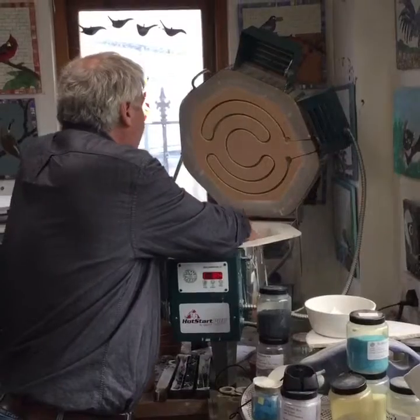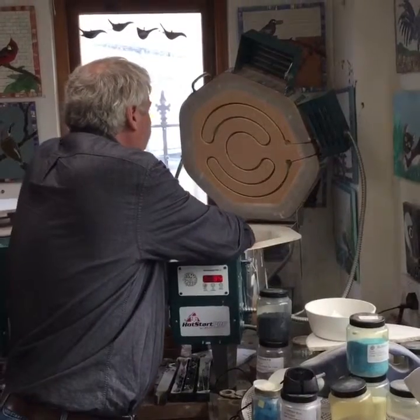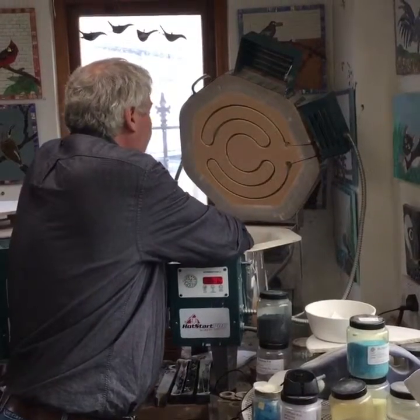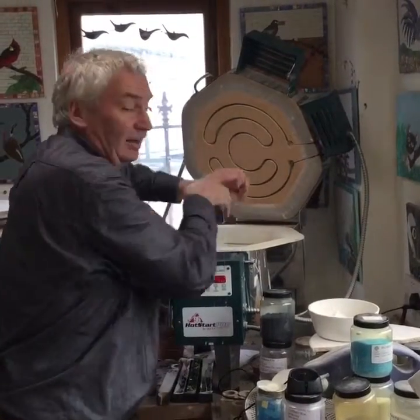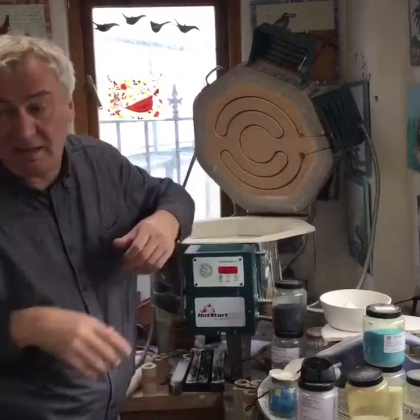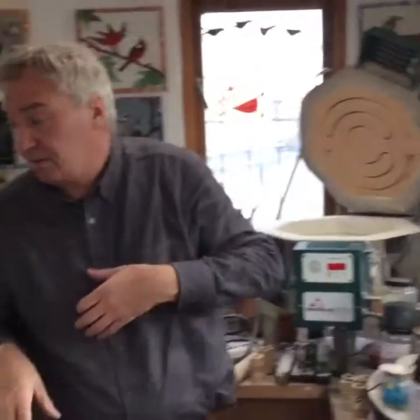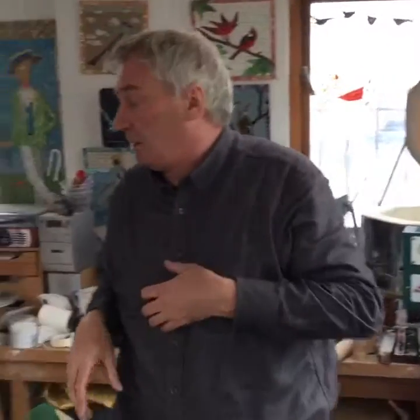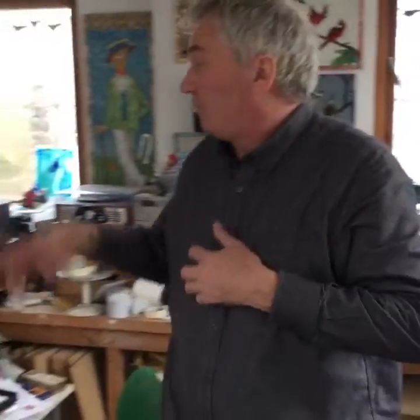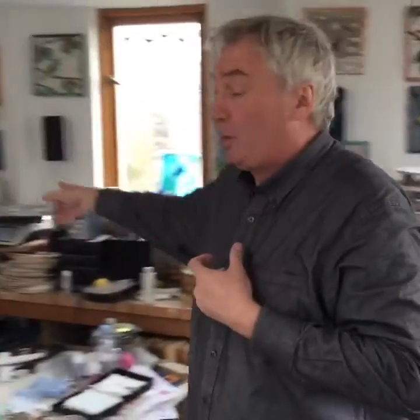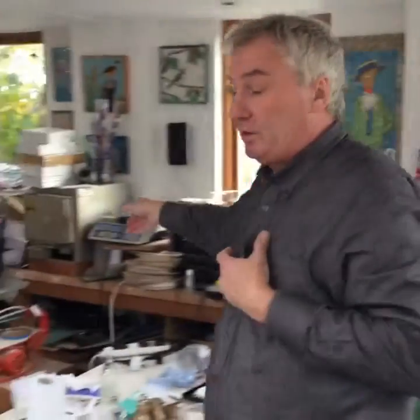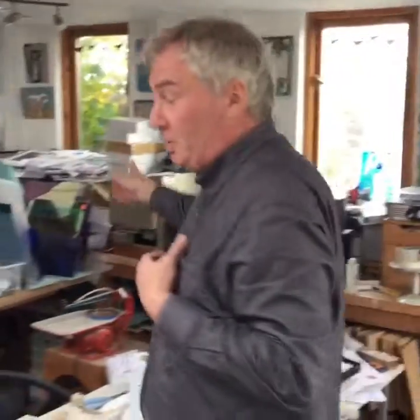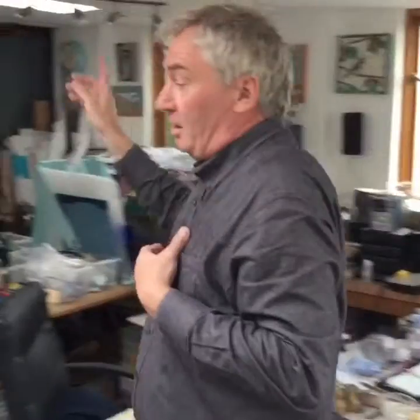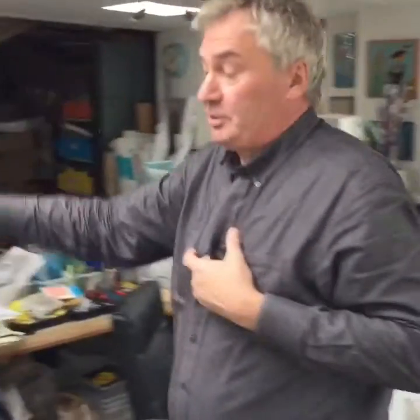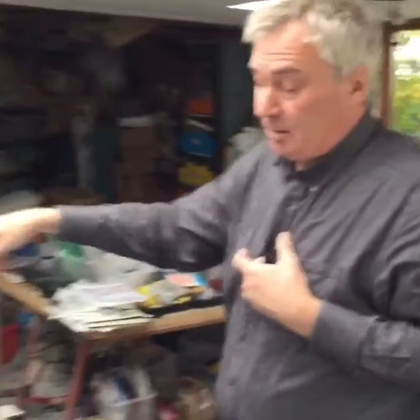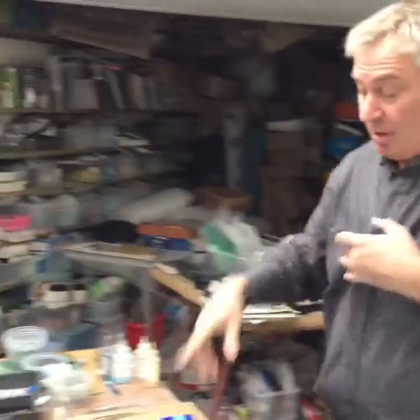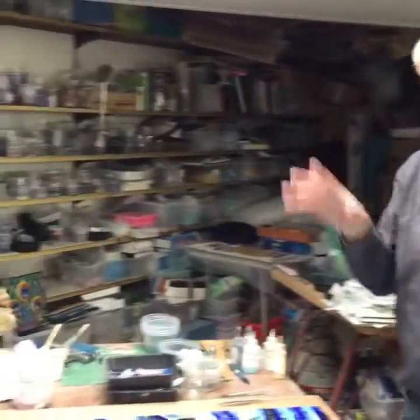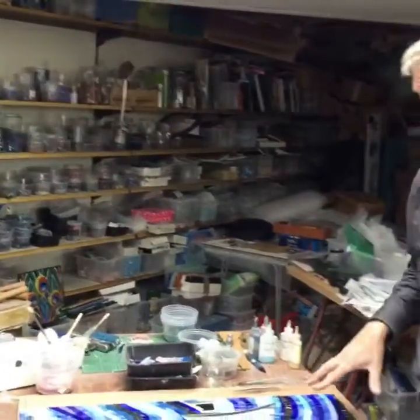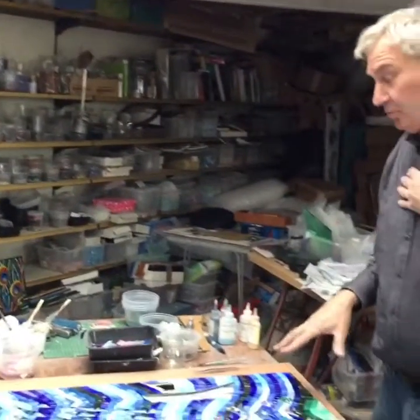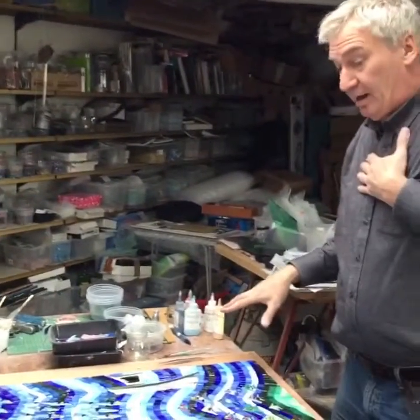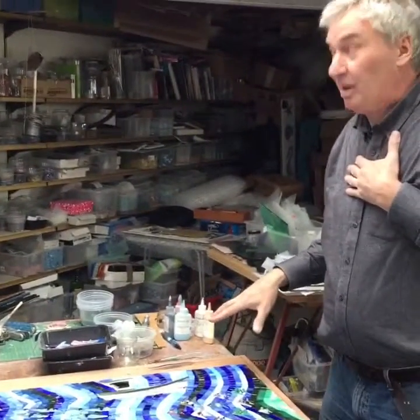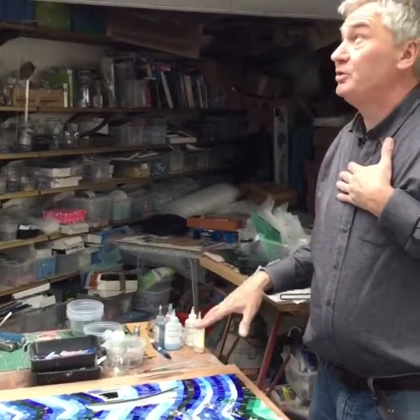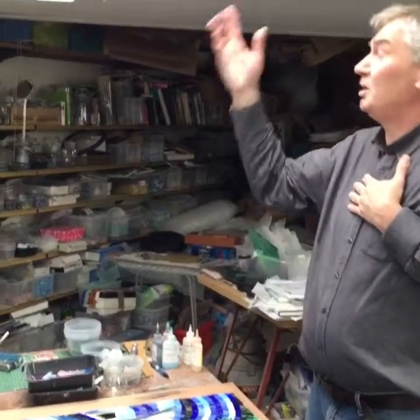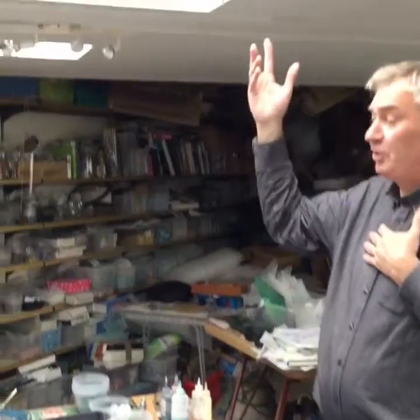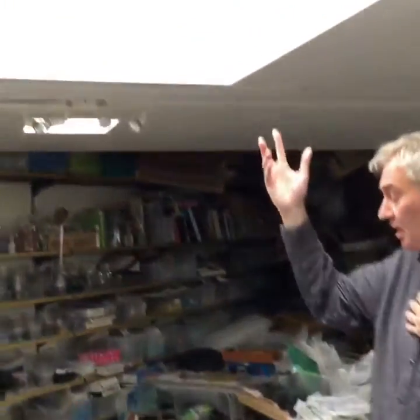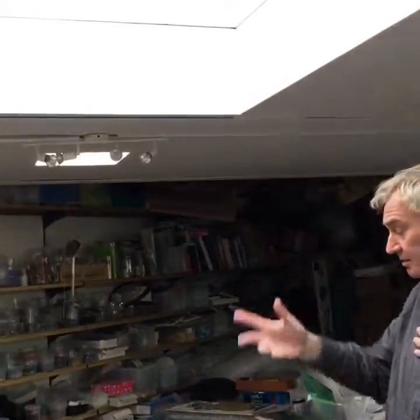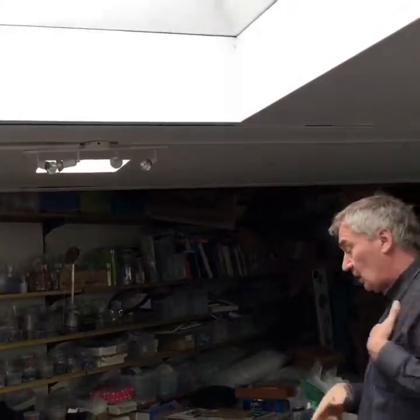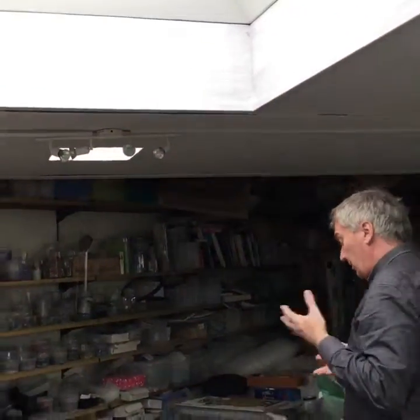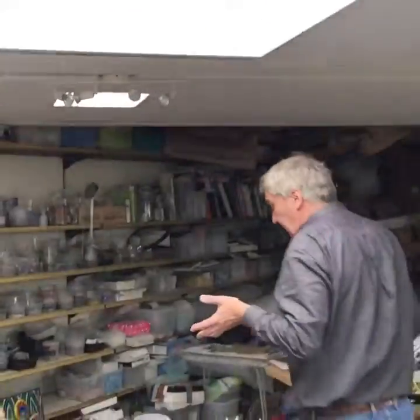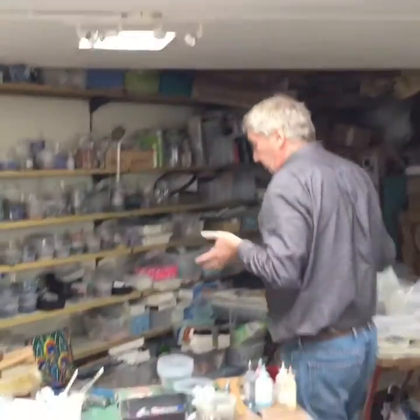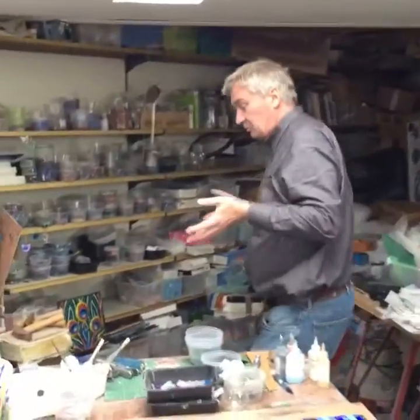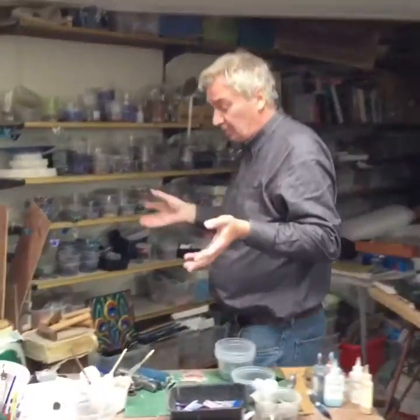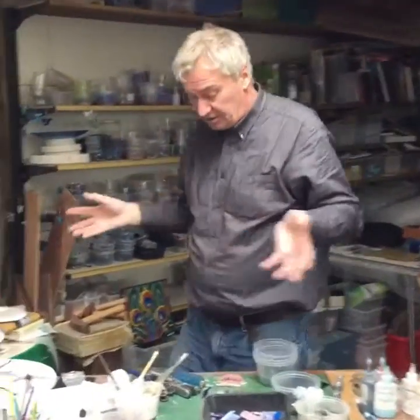Over here are my enamel kilns, my ceramic kilns. This is the table where I make my mosaics. We've got a lovely new skylight. Over here is where we cut the glass.